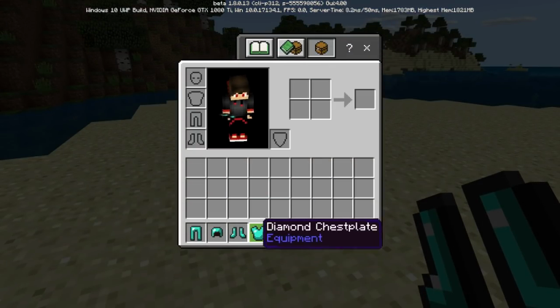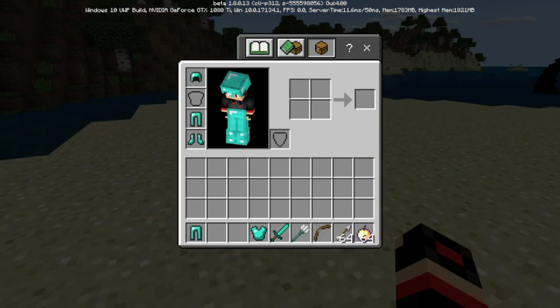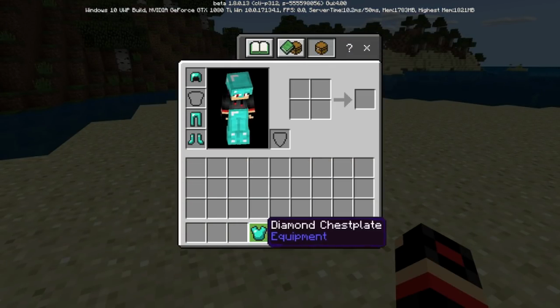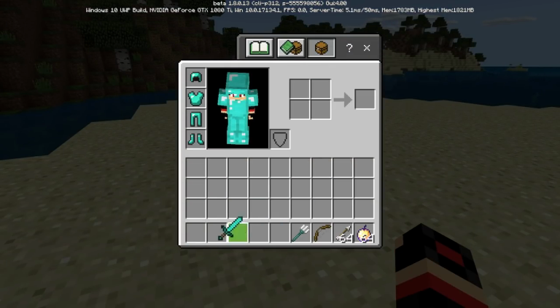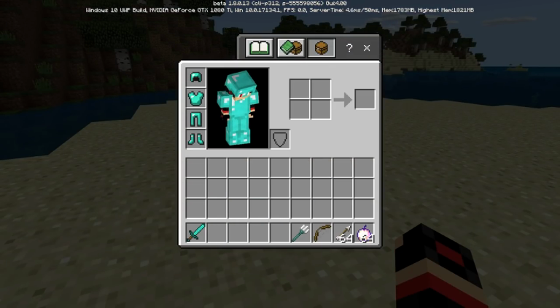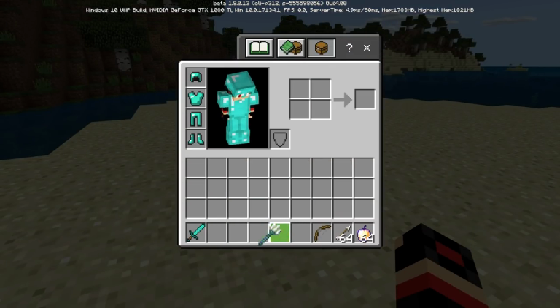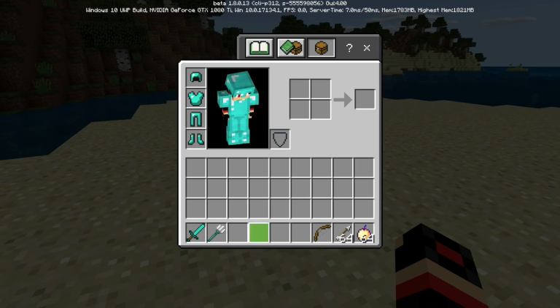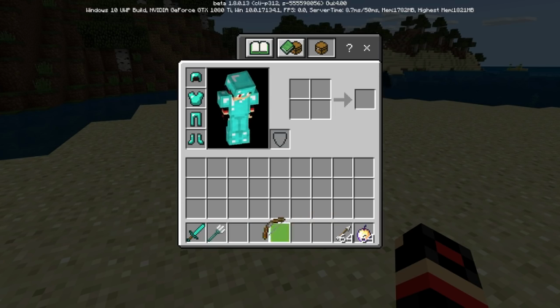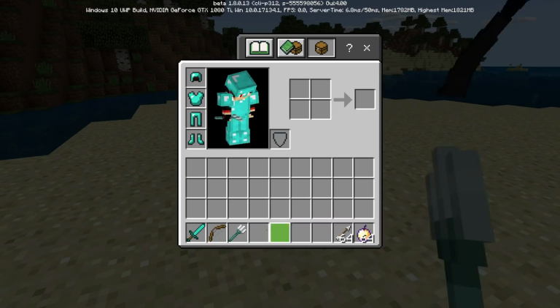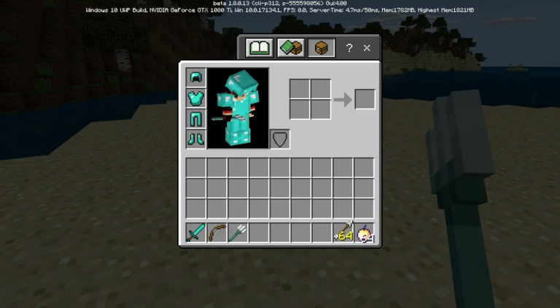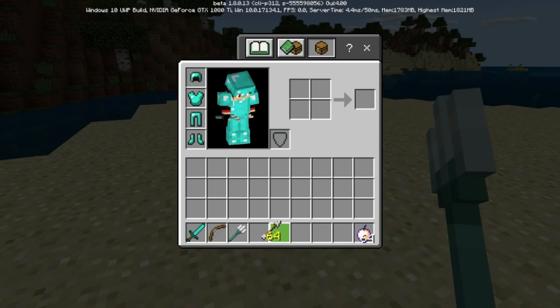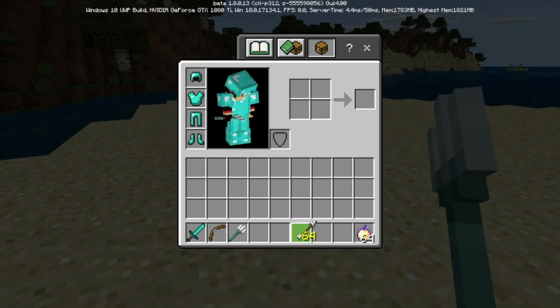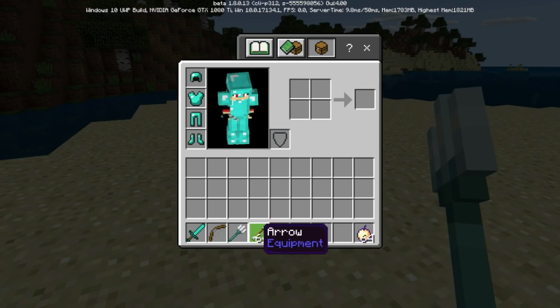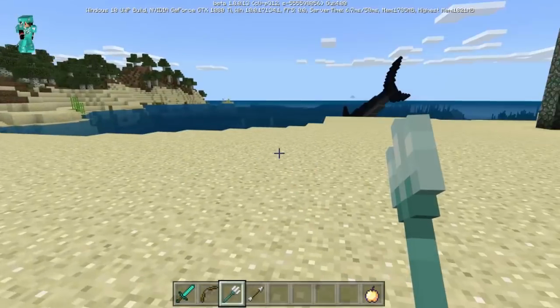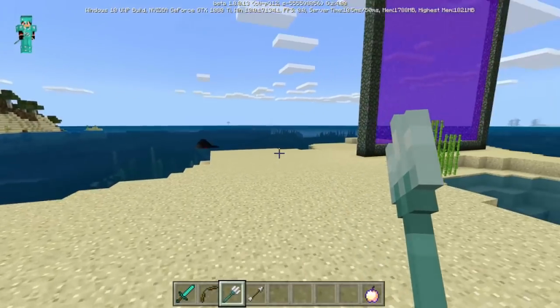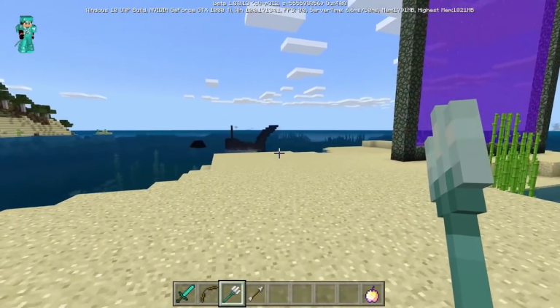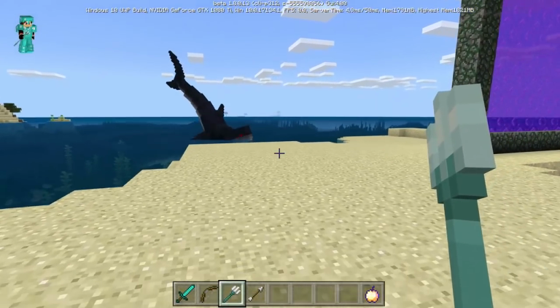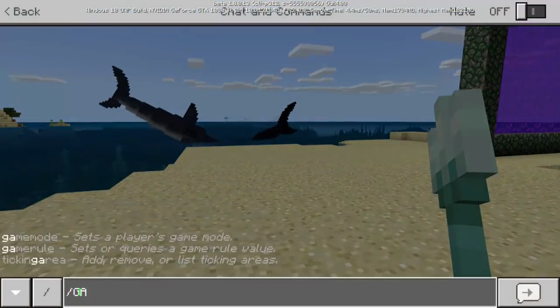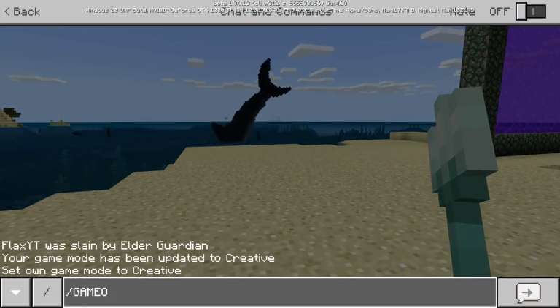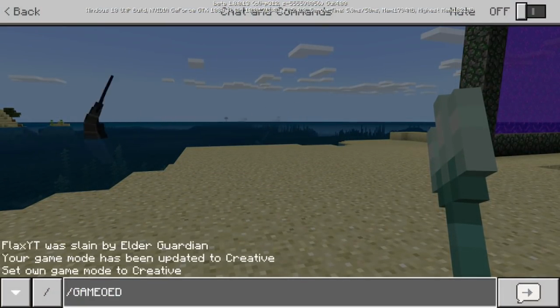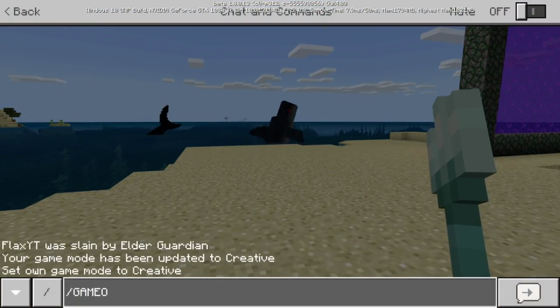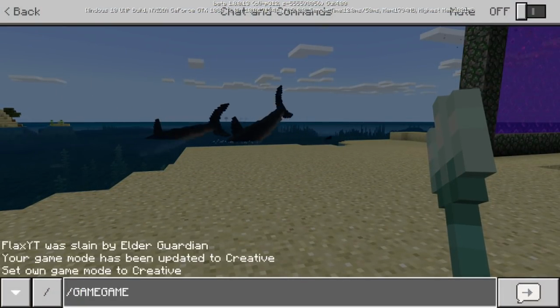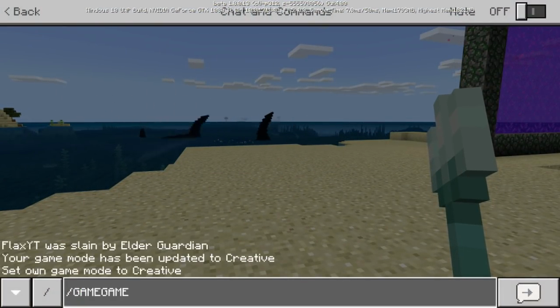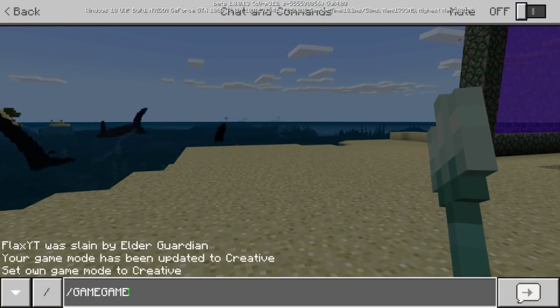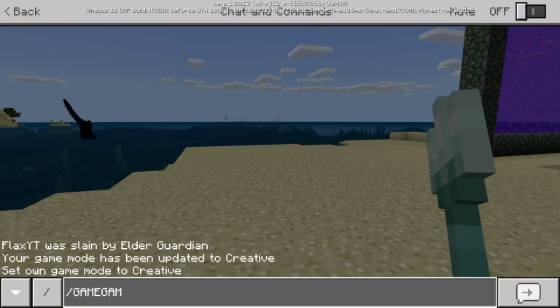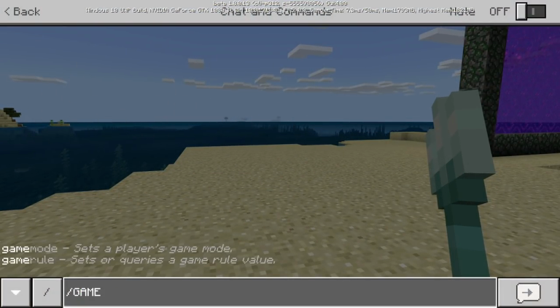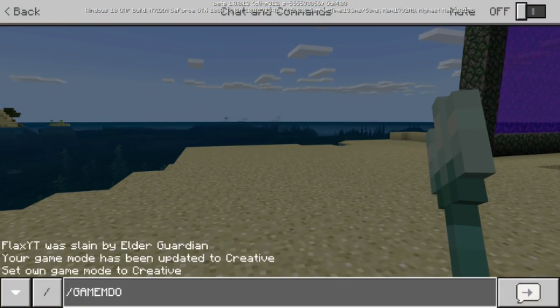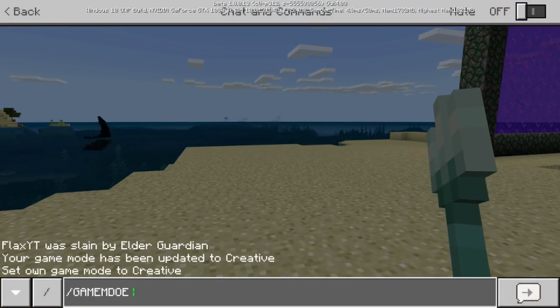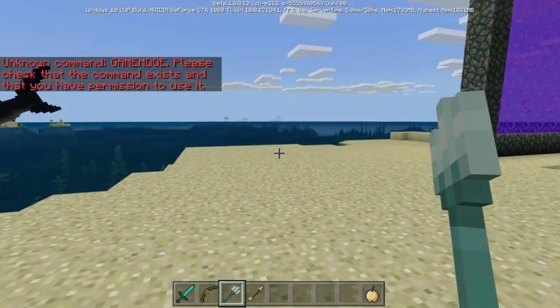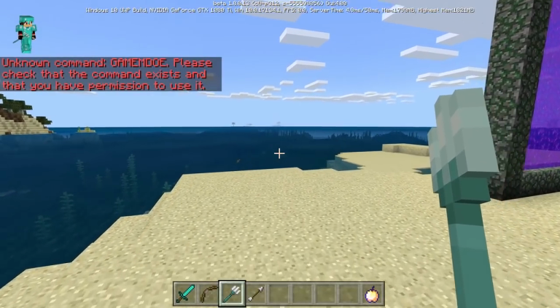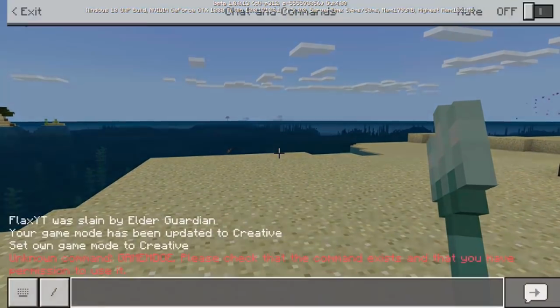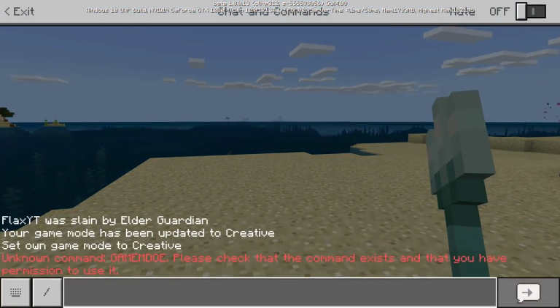And we are all set to go guys. So let's go ahead and put the armor on, we are going to keep that on us. The bow and trident will go over there. I do think that's about it. So let's go ahead and go into survival mode and hopefully go and fight them guys.